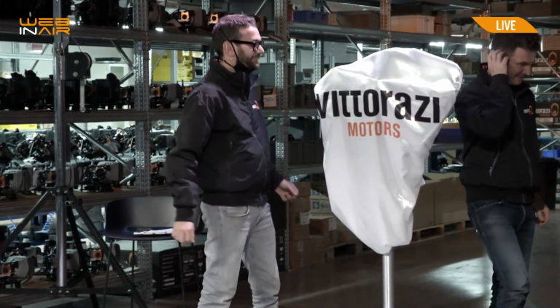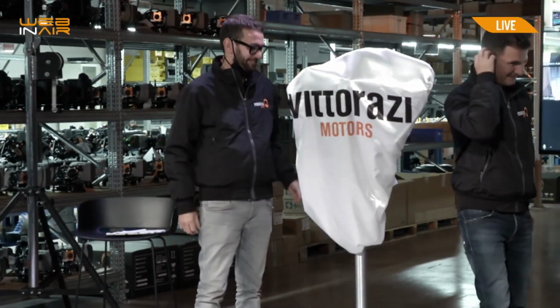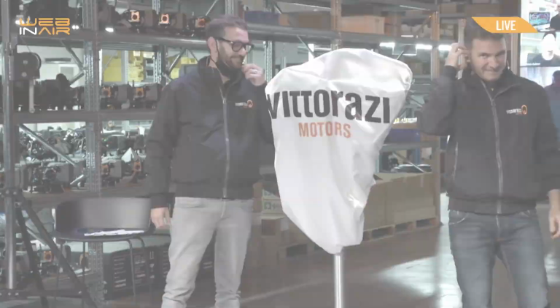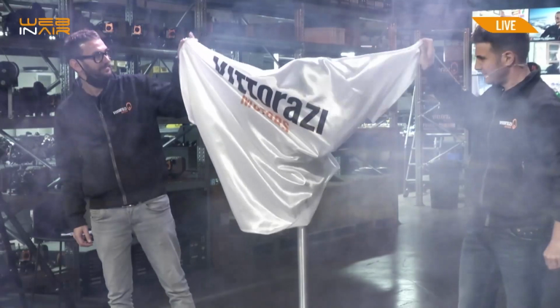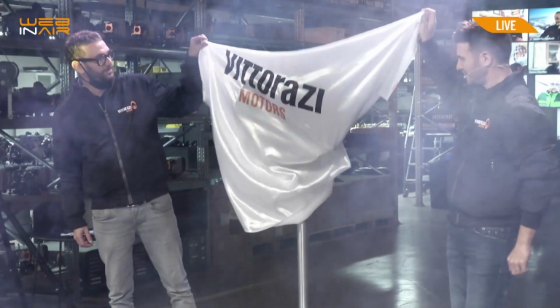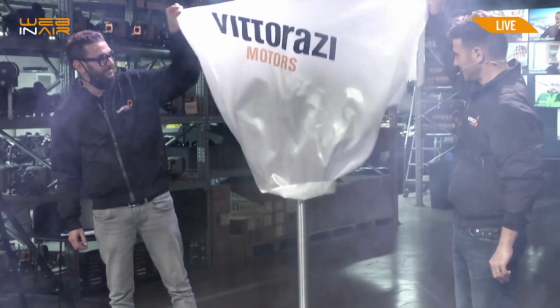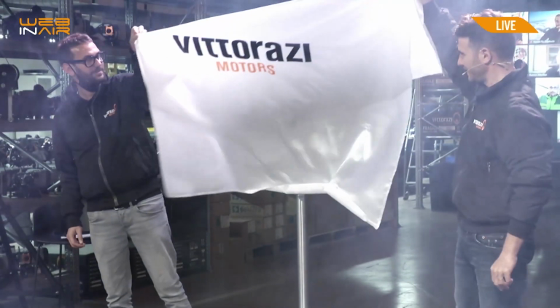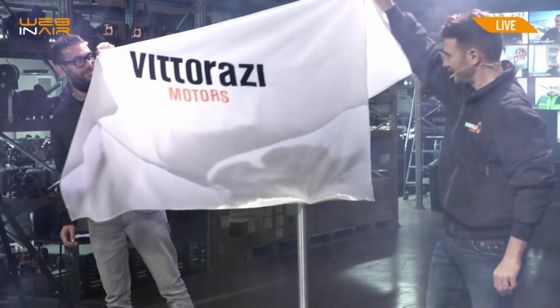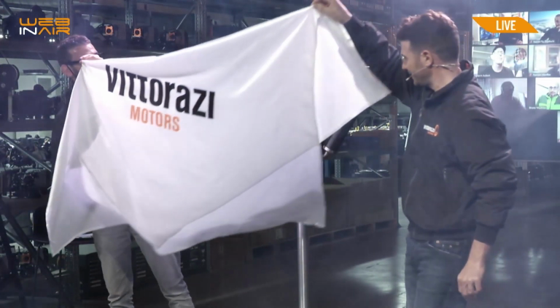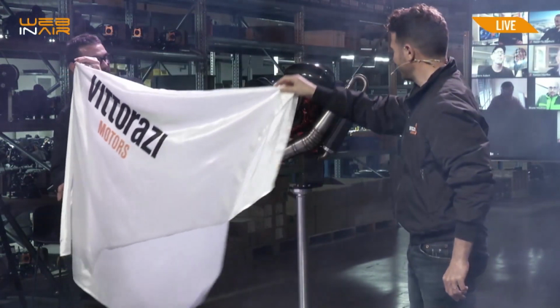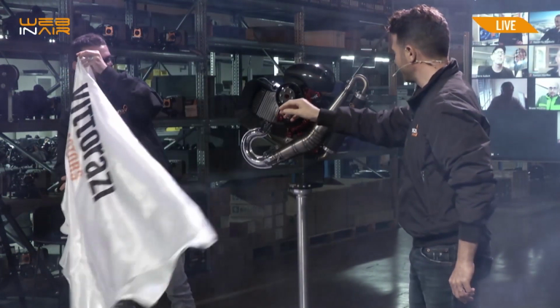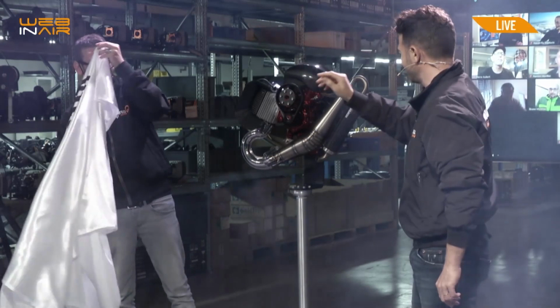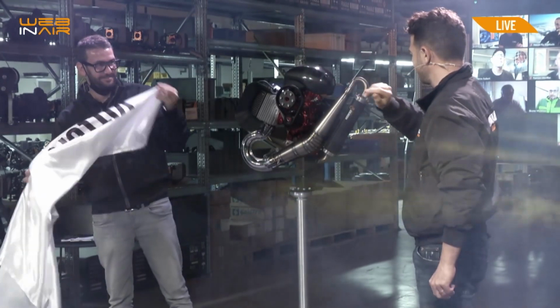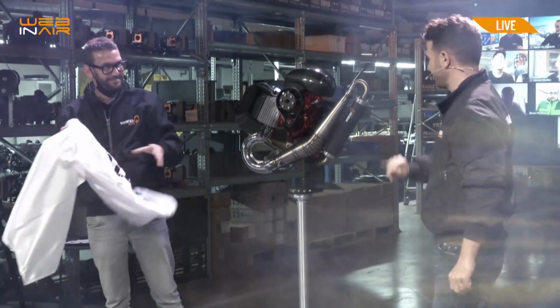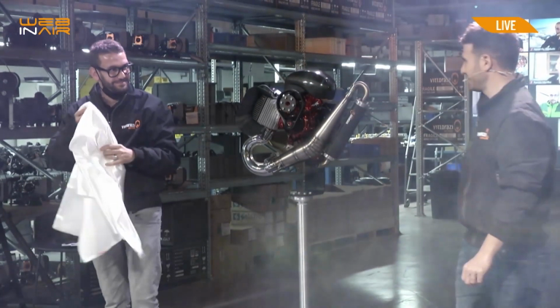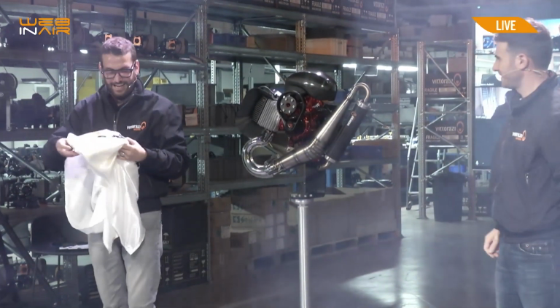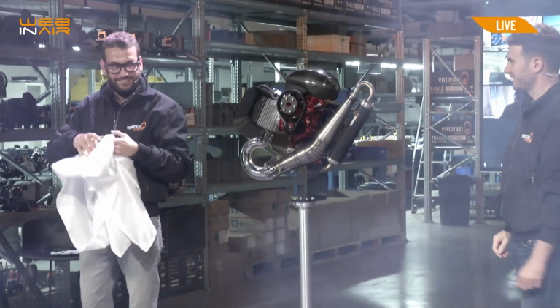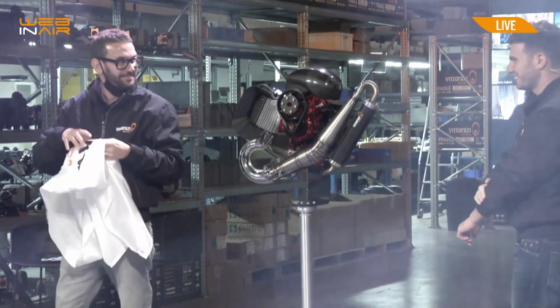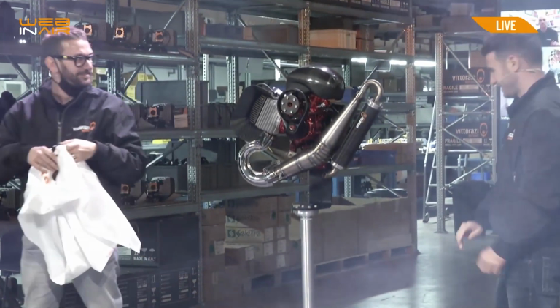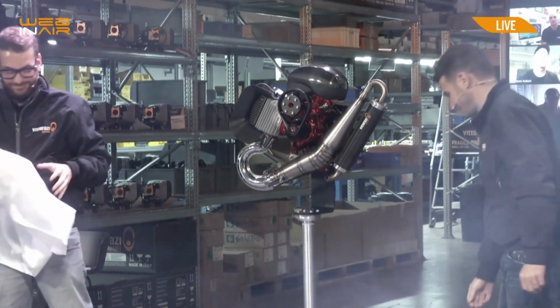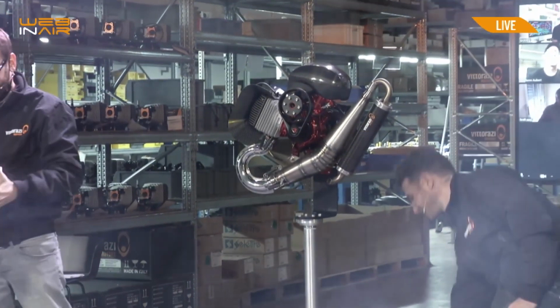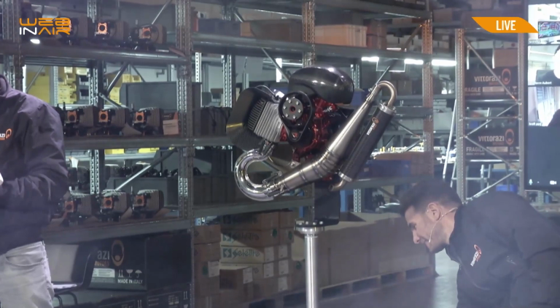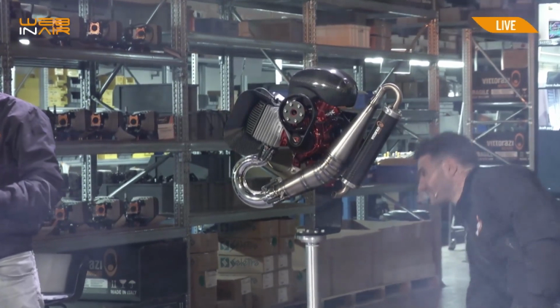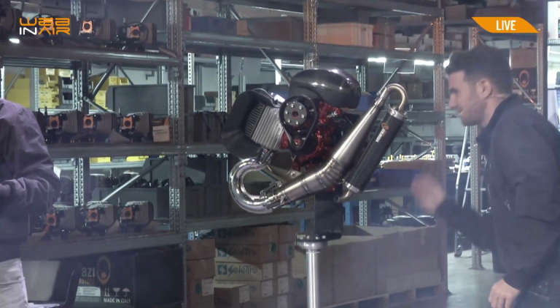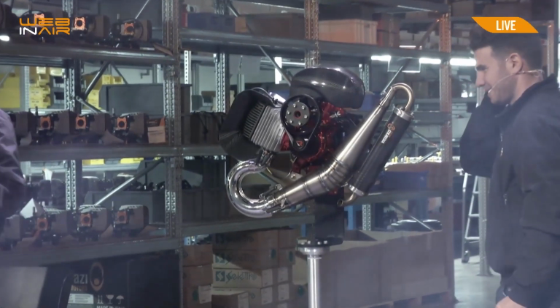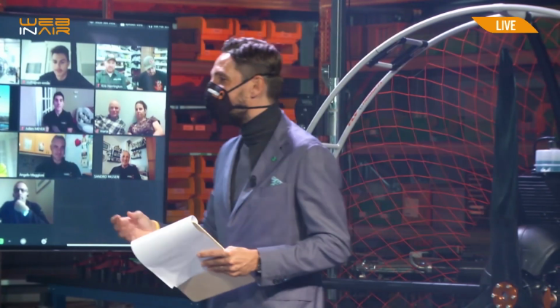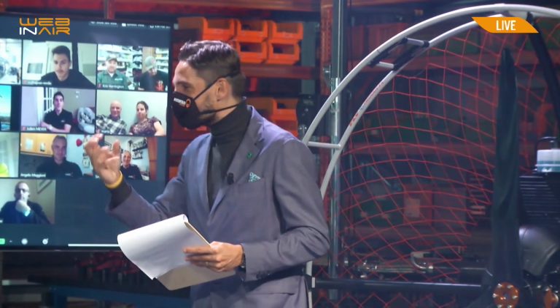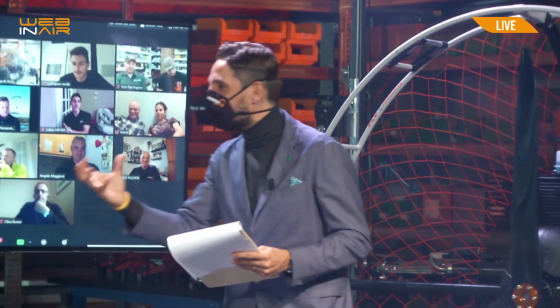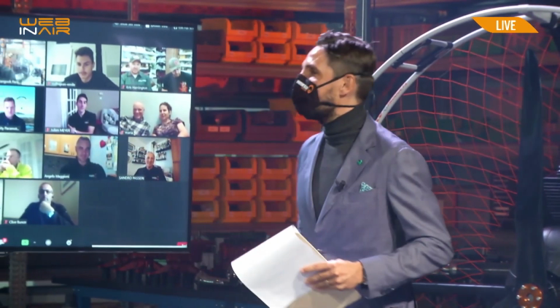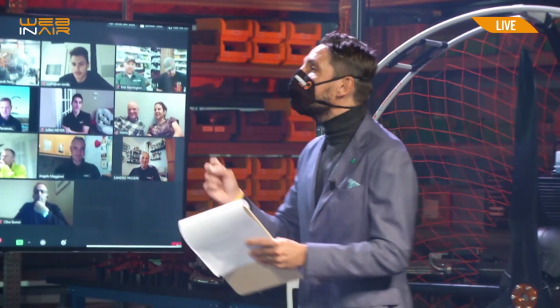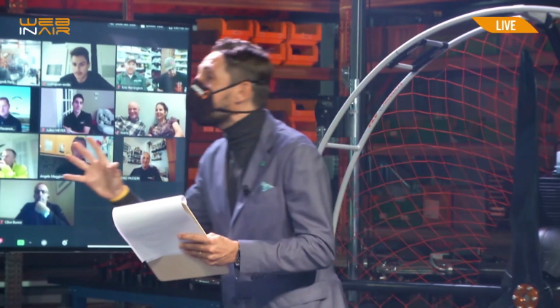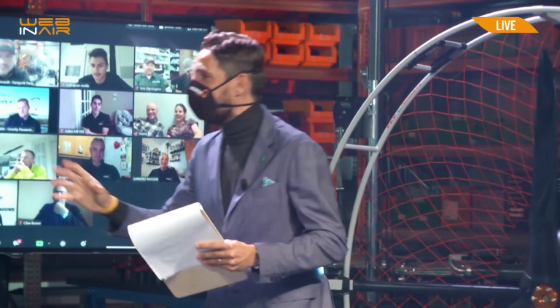You have to show us the EFI now. Here it is, the EFI mounted on the Factory R engine. Mateo, tell us a little more.